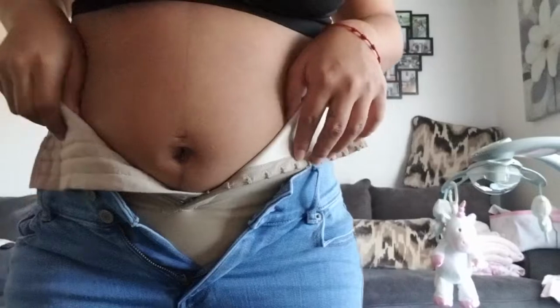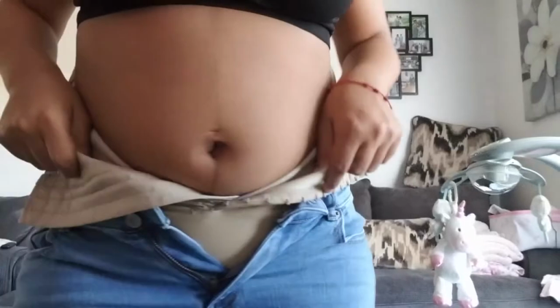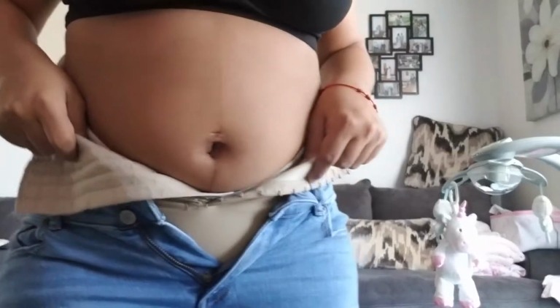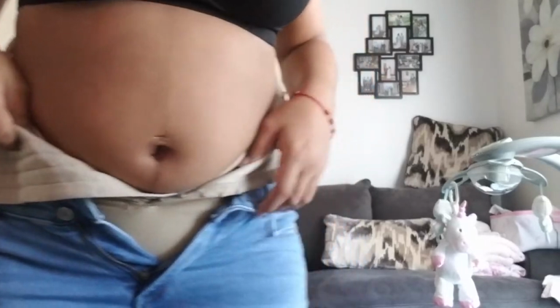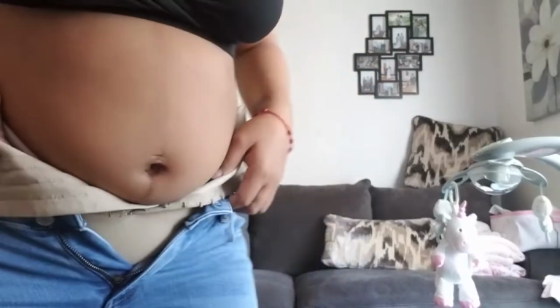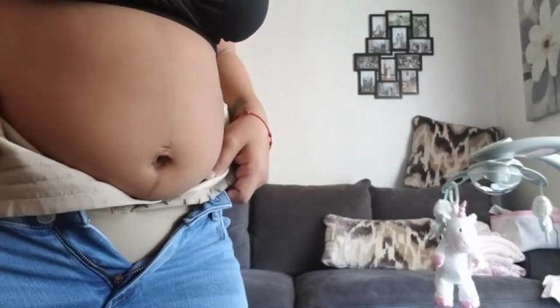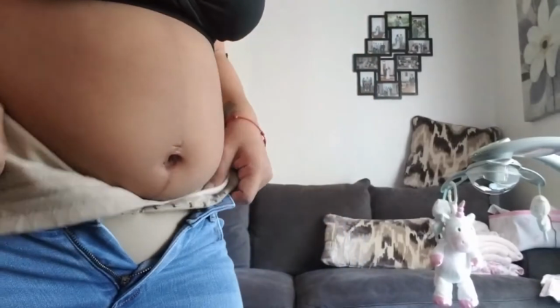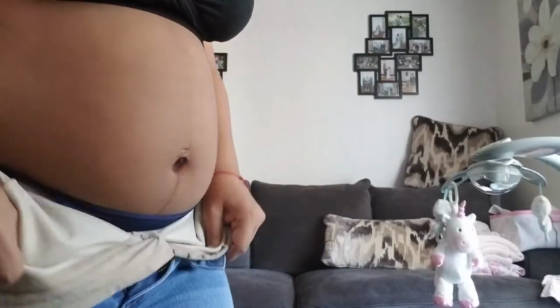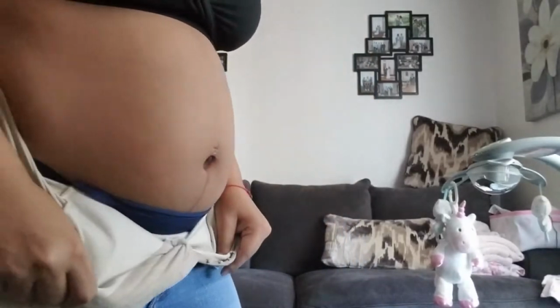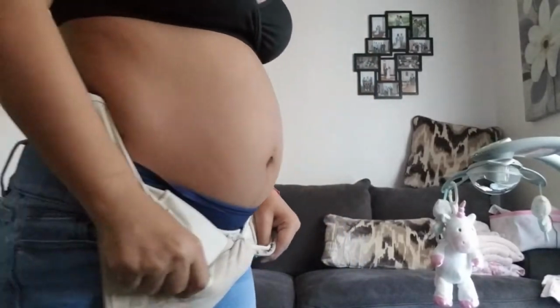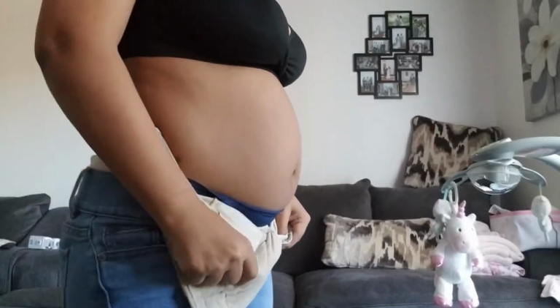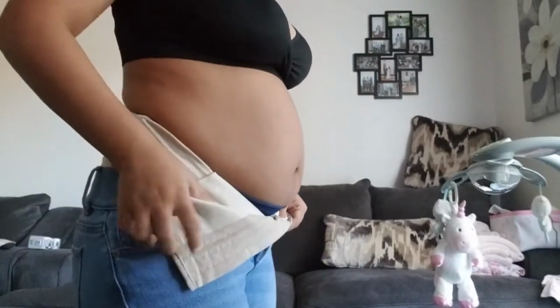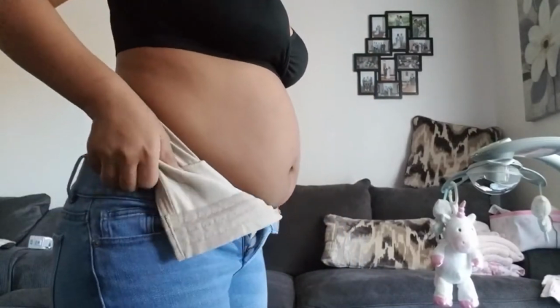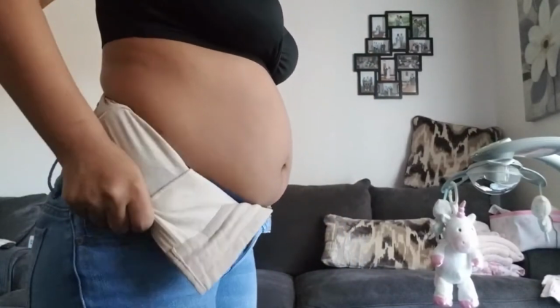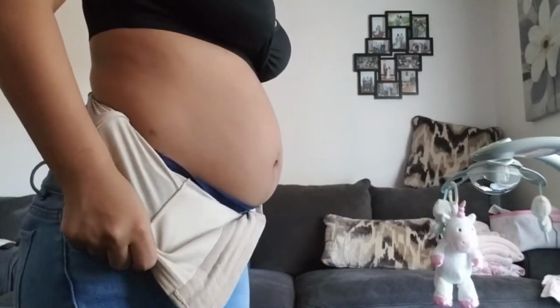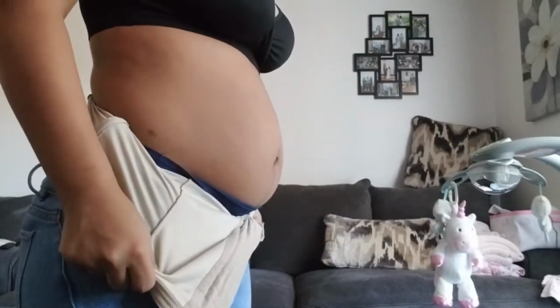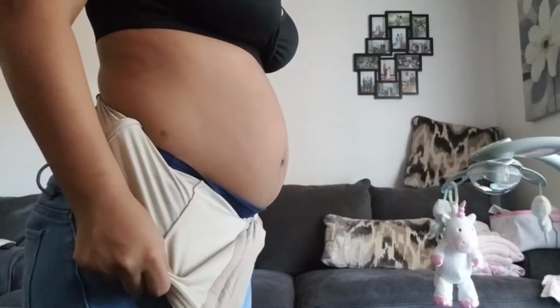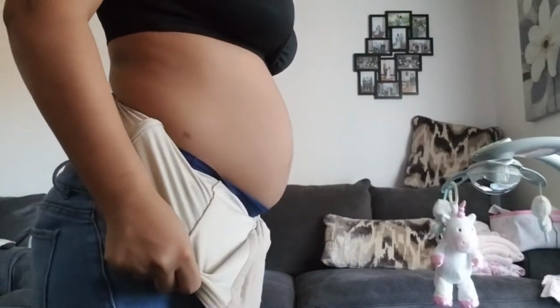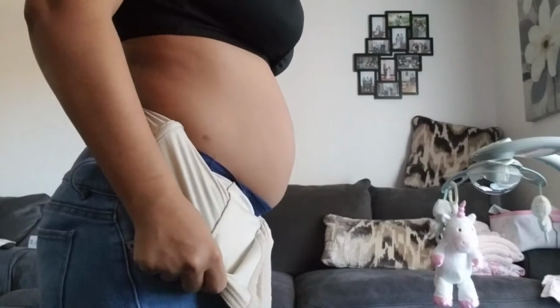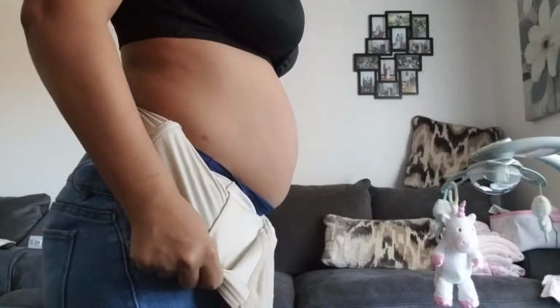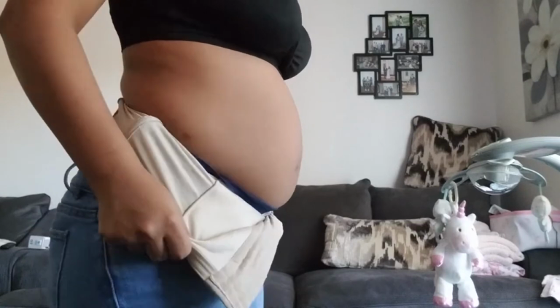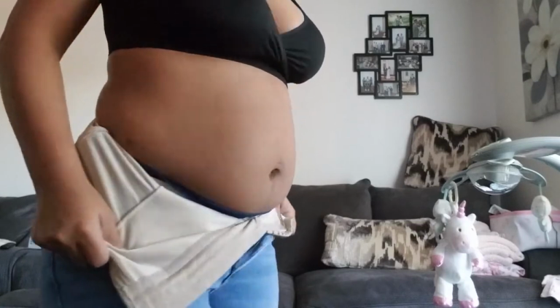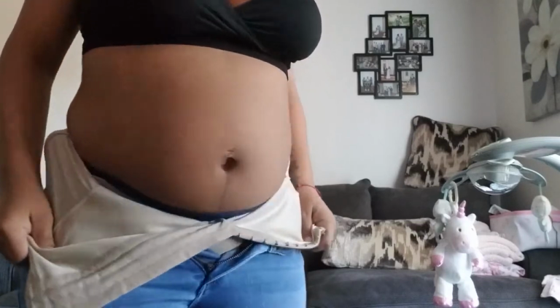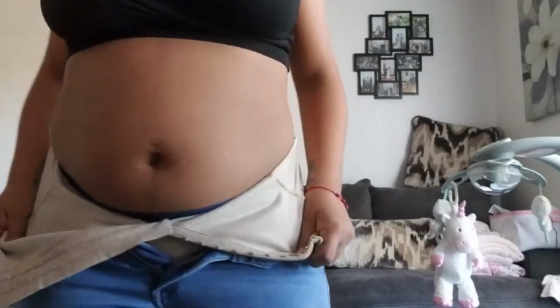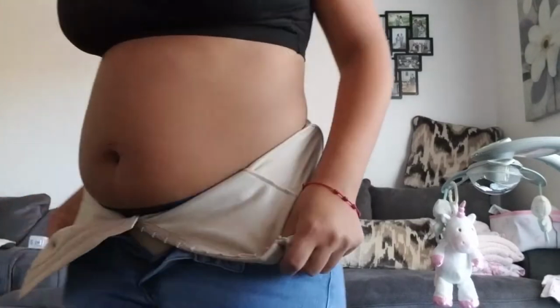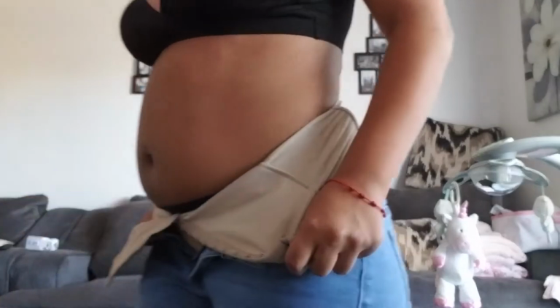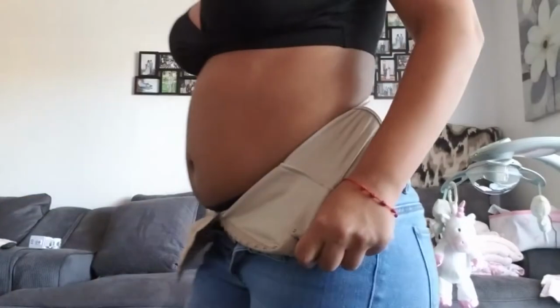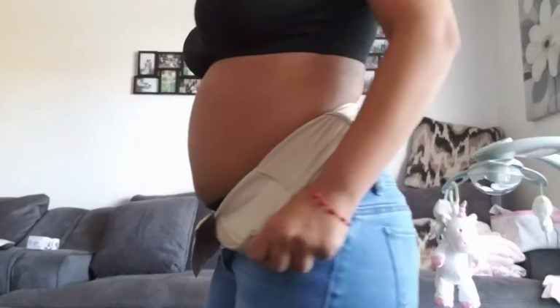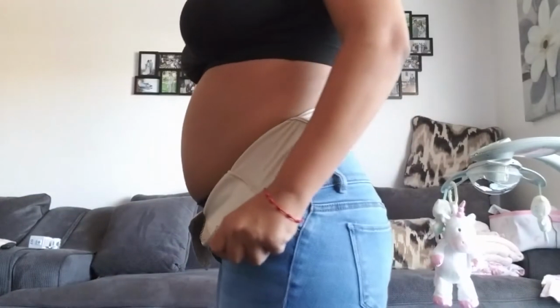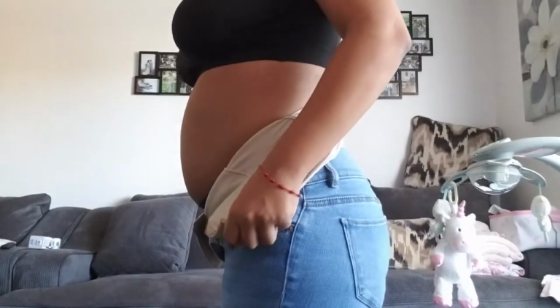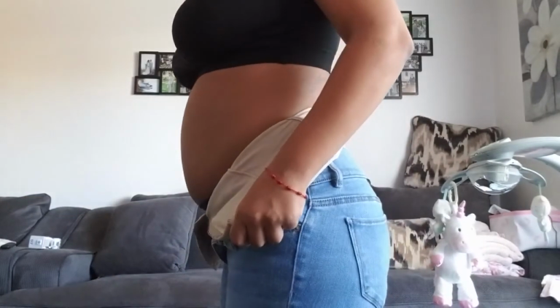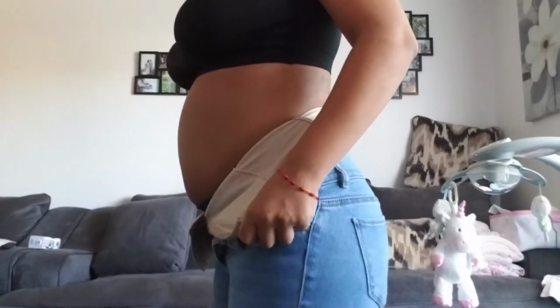Hi, I am three weeks postpartum. So that's what my stomach looks like without my girdle.